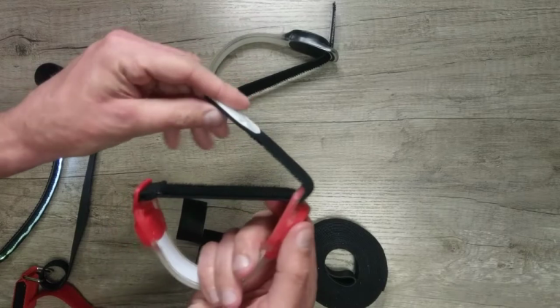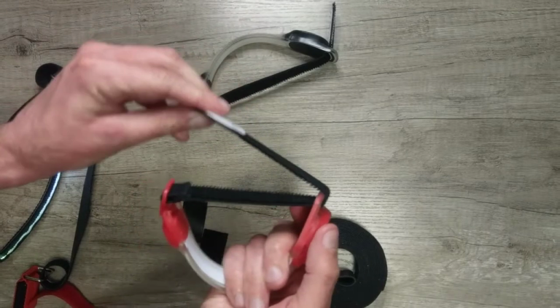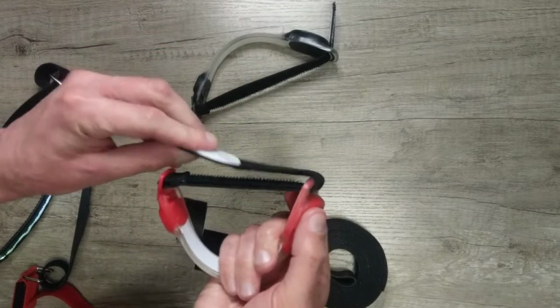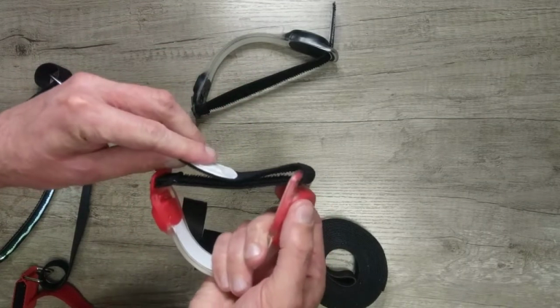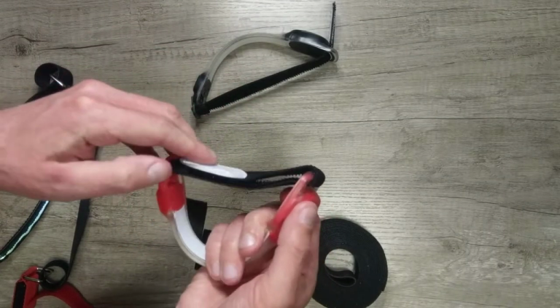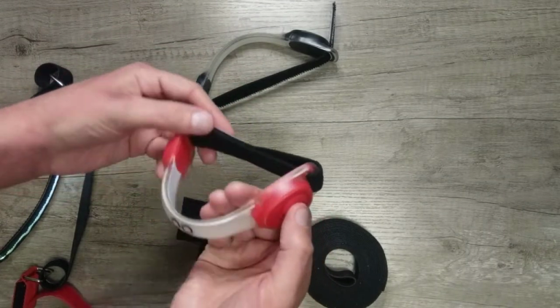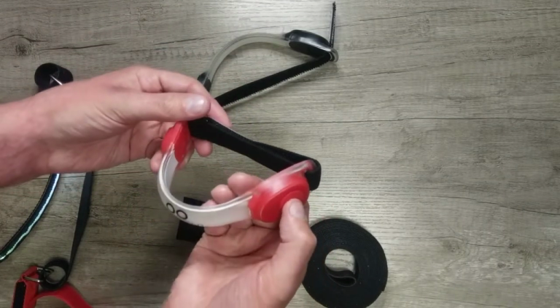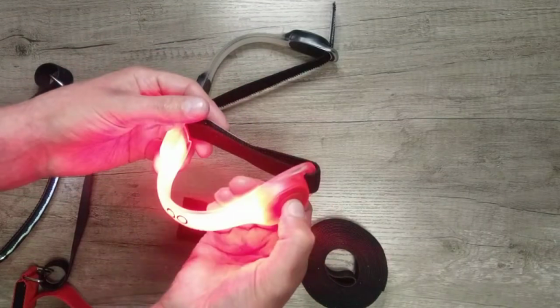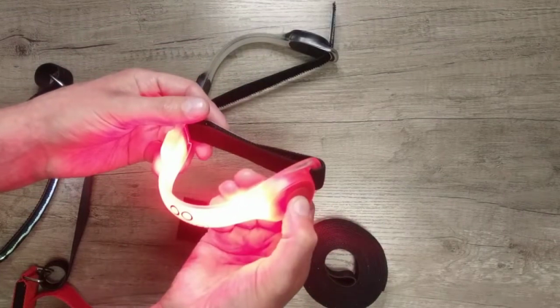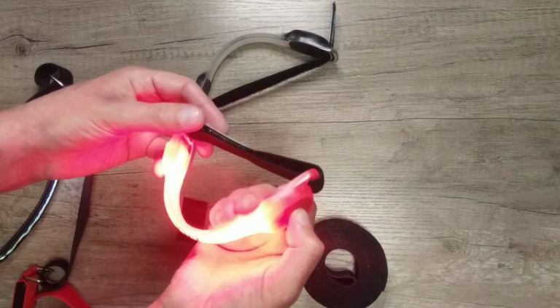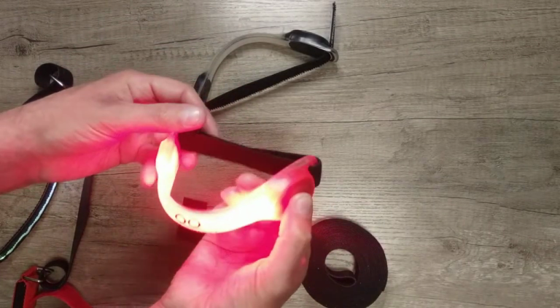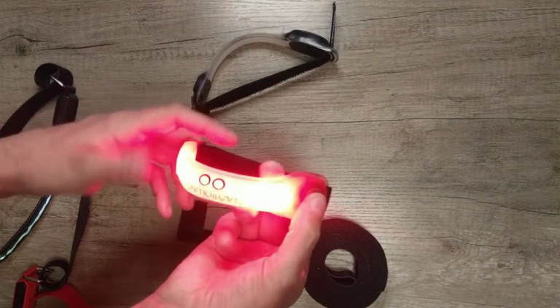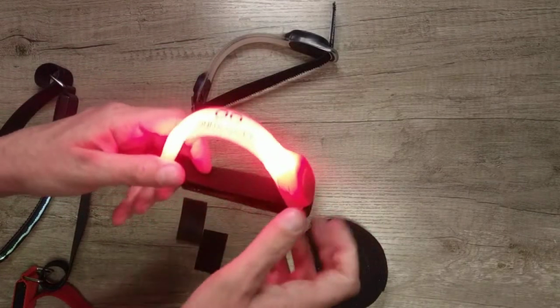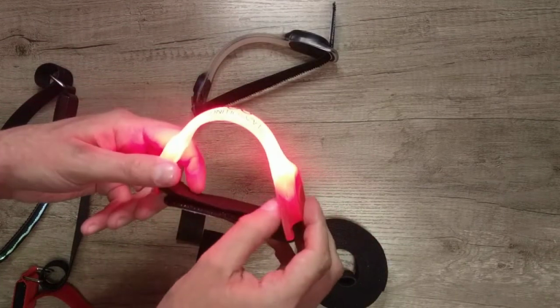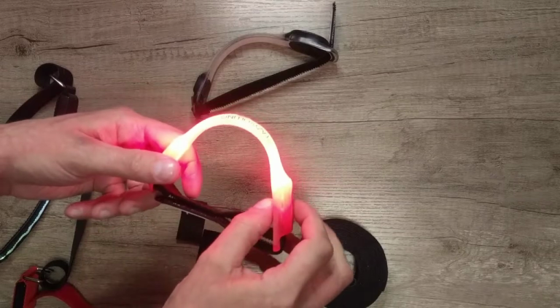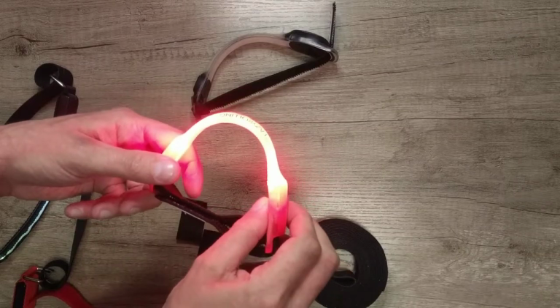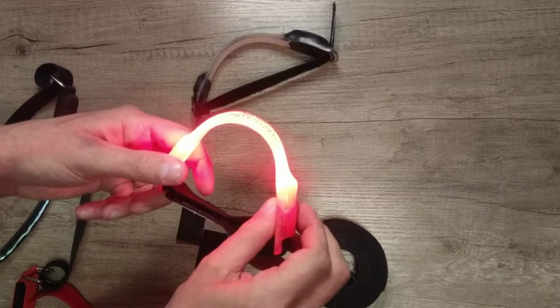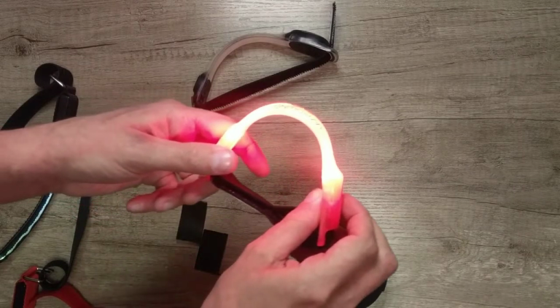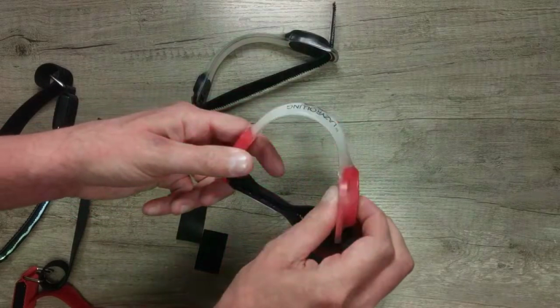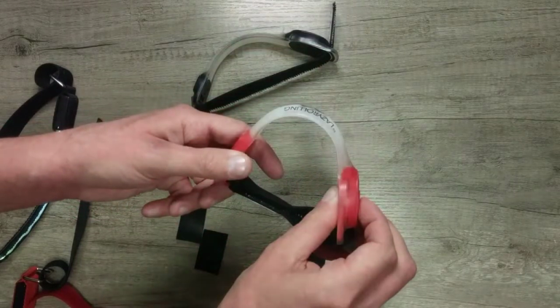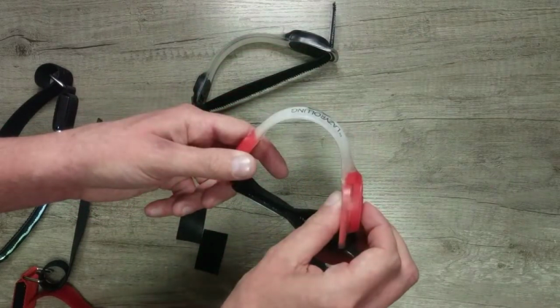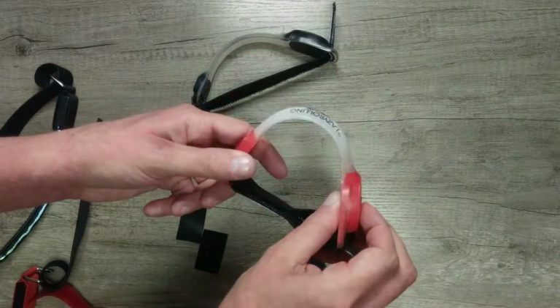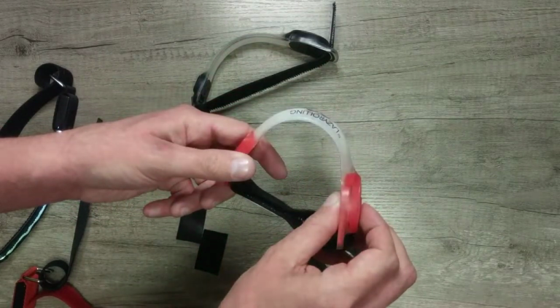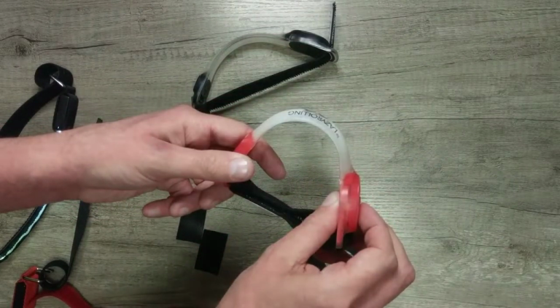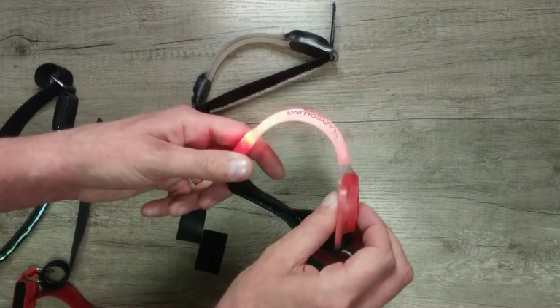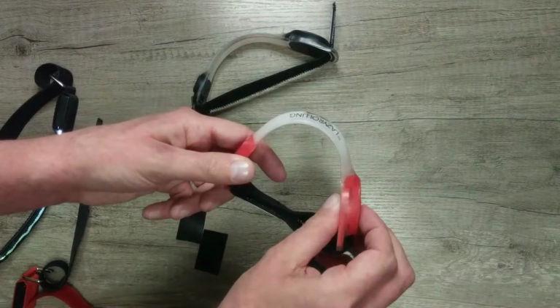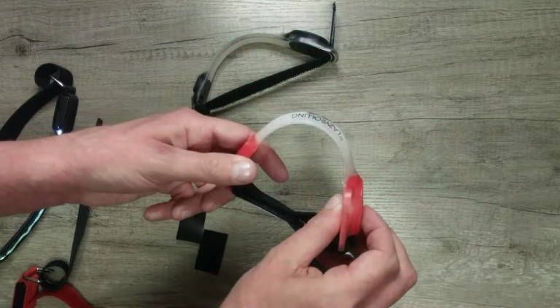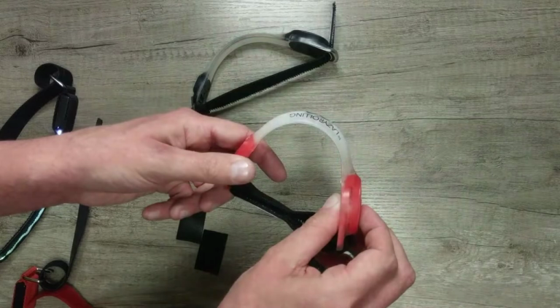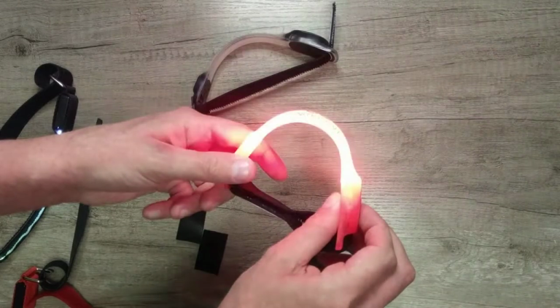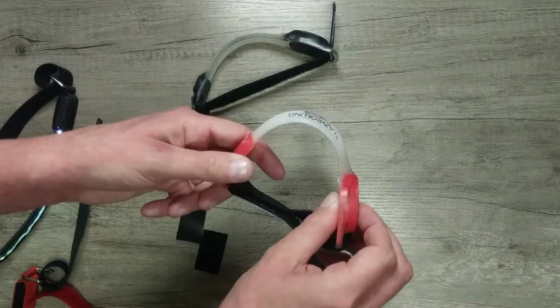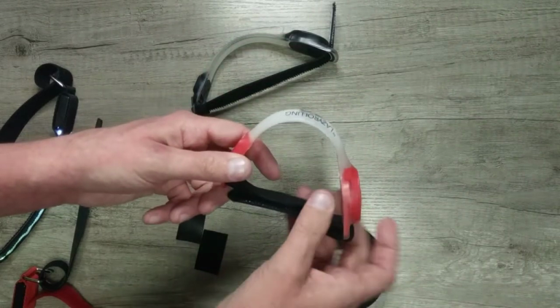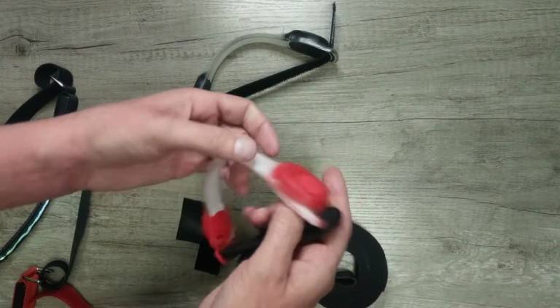They're battery powered, not rechargeable, which is a shame. They use an elasticated armband with velcro on the tip, but much easier to wear if you put this over your jacket before you put your jacket on.